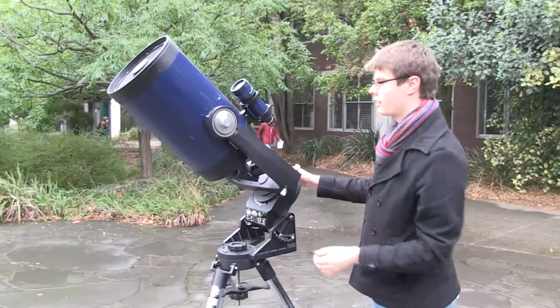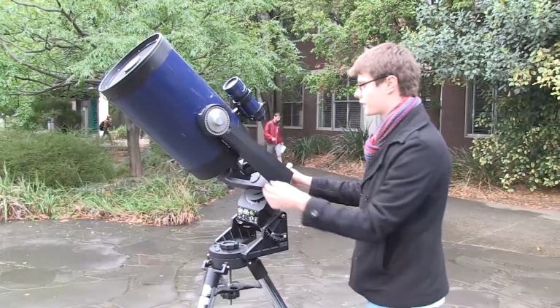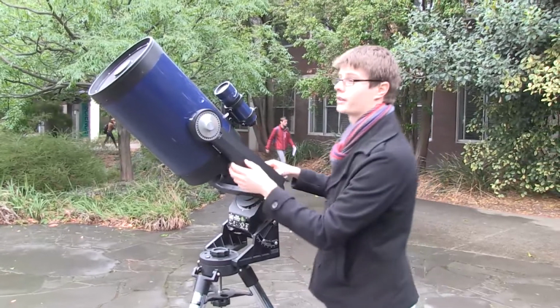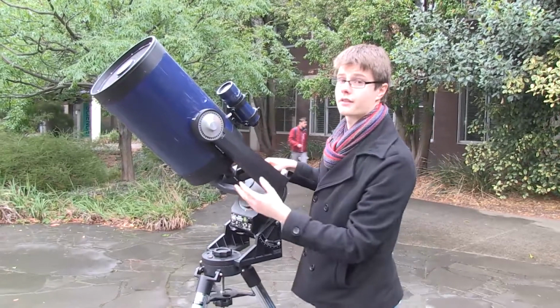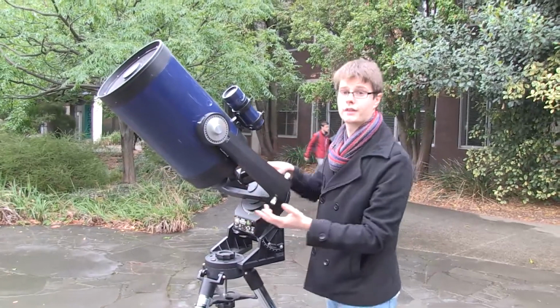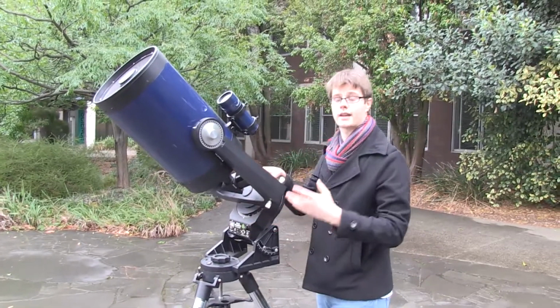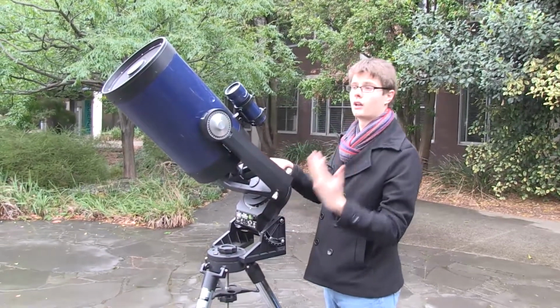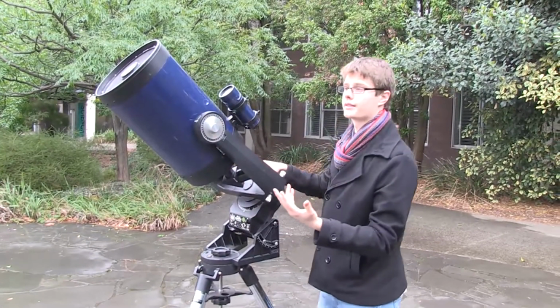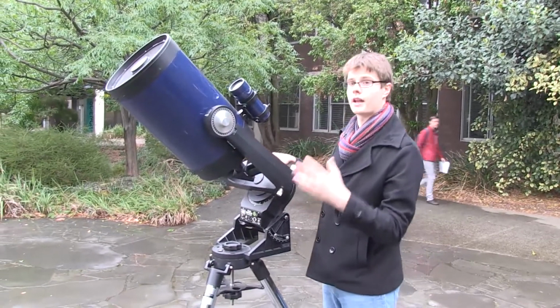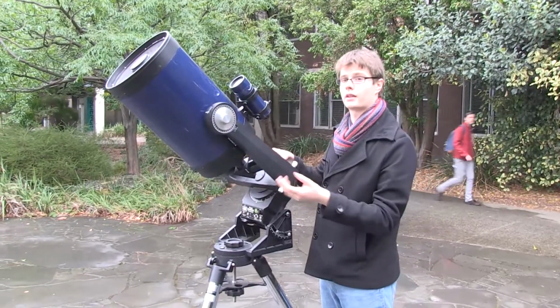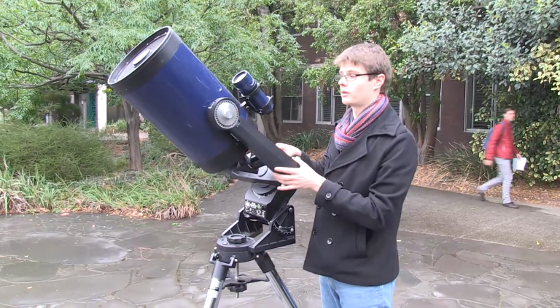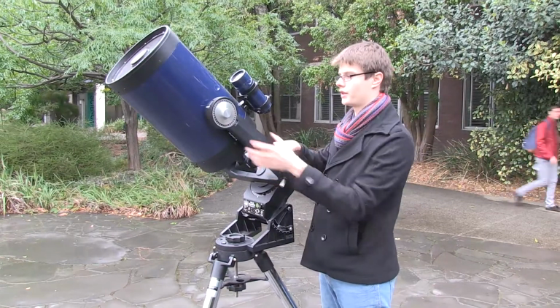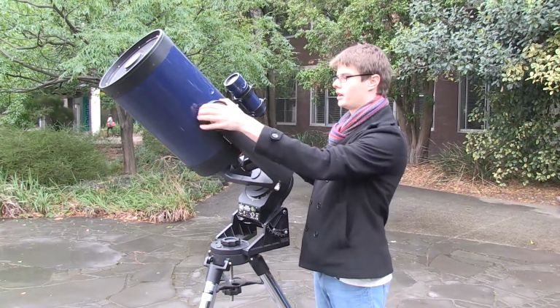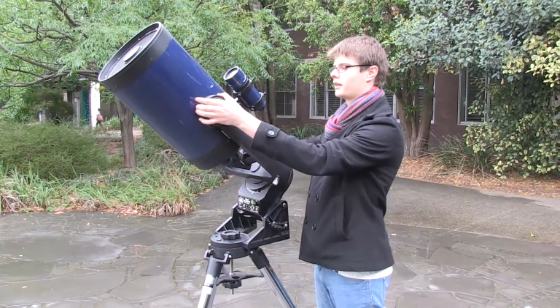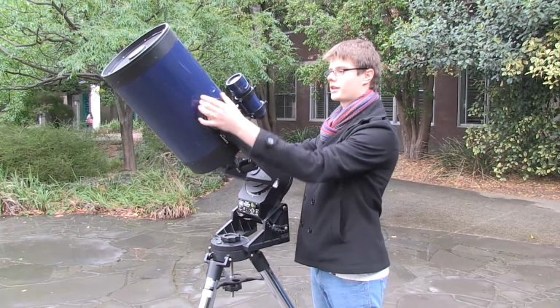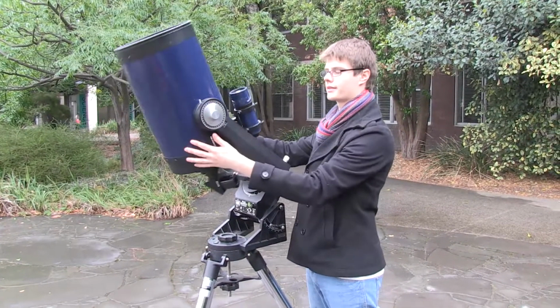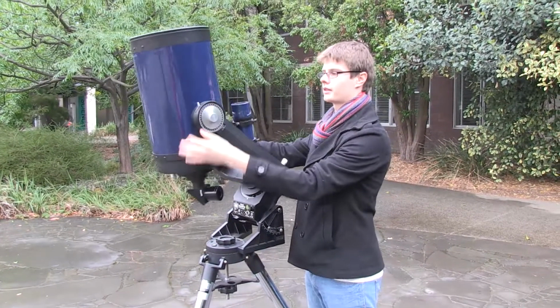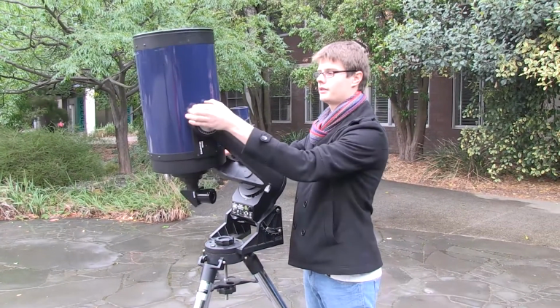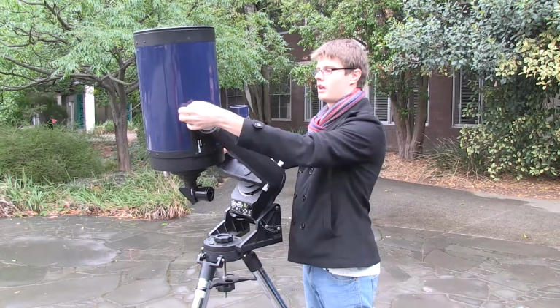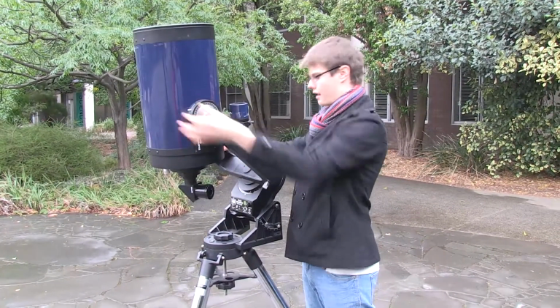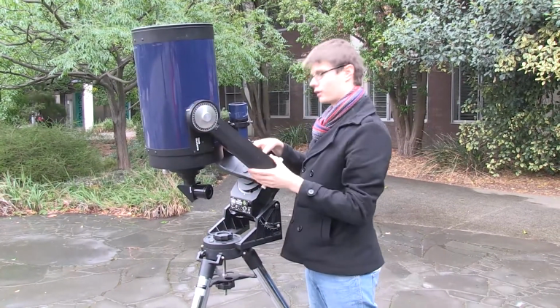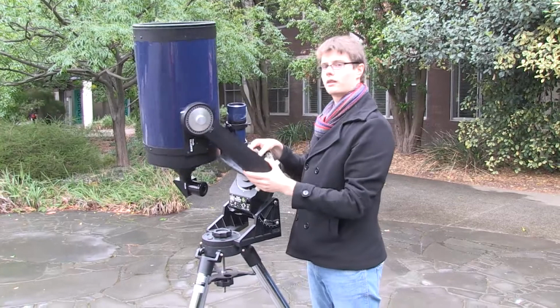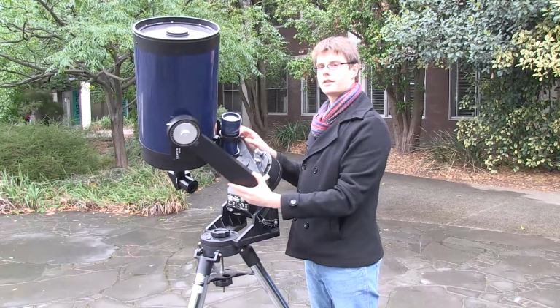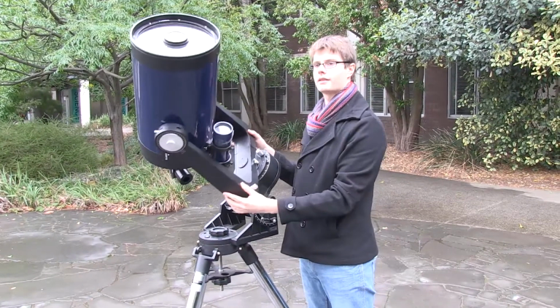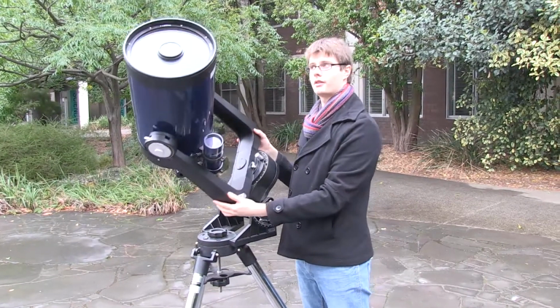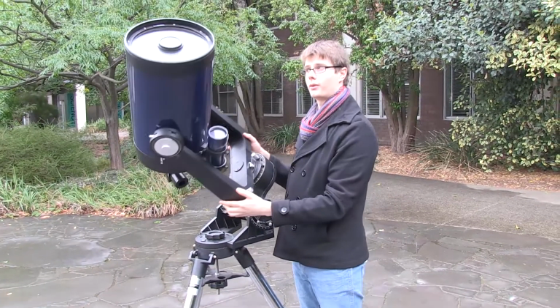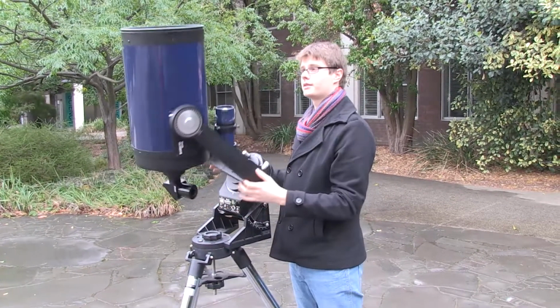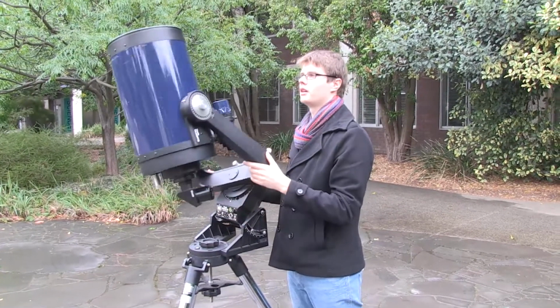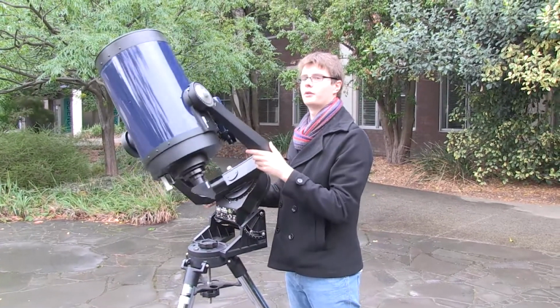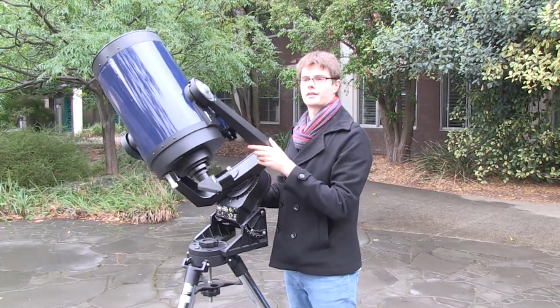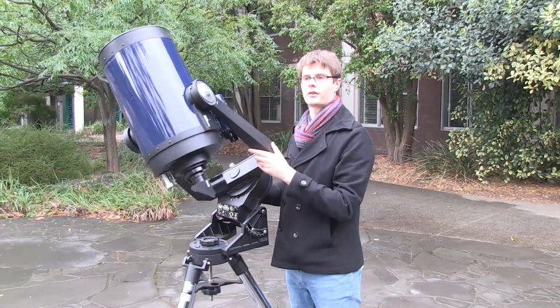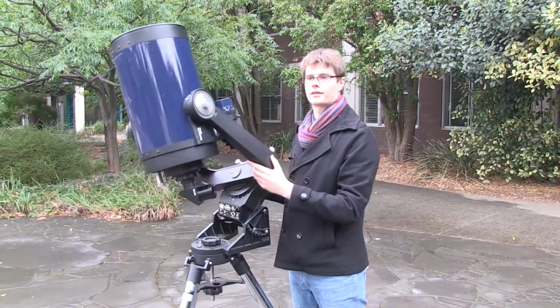This telescope is very good for astrophotography and looking at stars and tracking them over a long period of time, because we can adjust the right ascension and declination, lock the declination, and as it turns over right ascension, it will follow the star across the night sky.